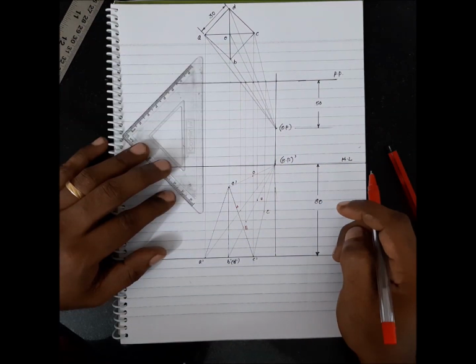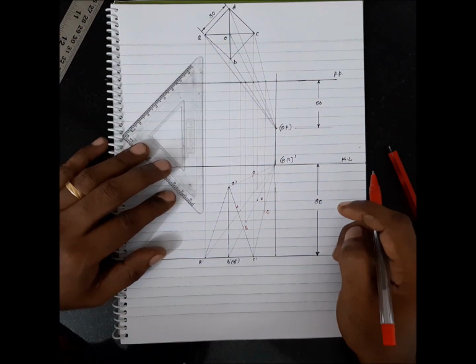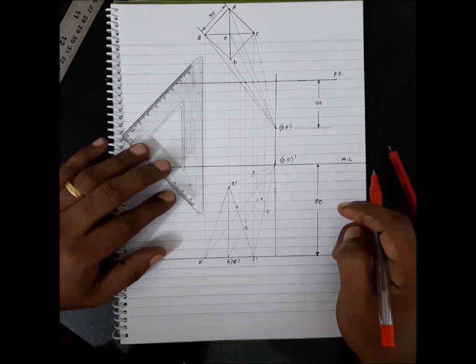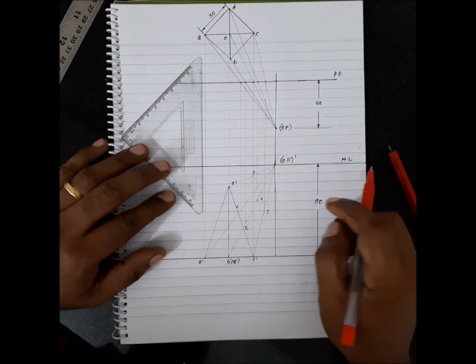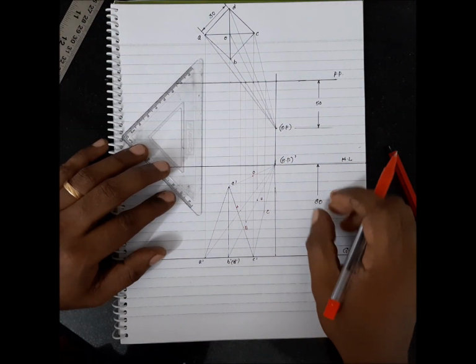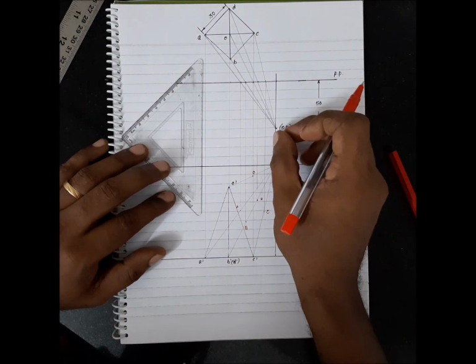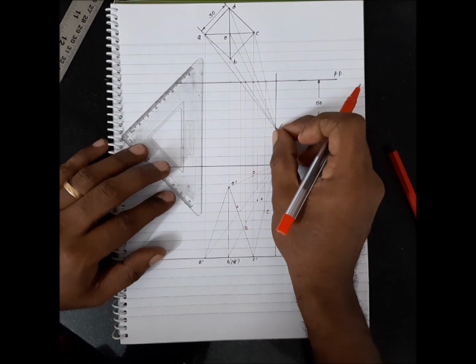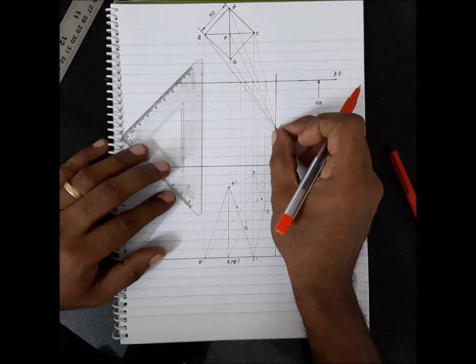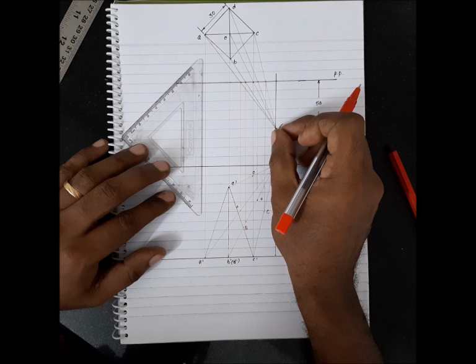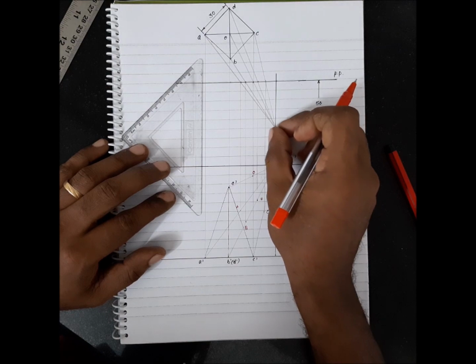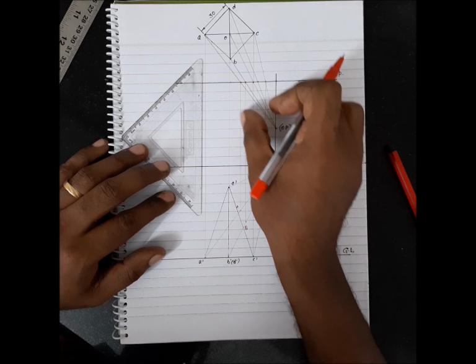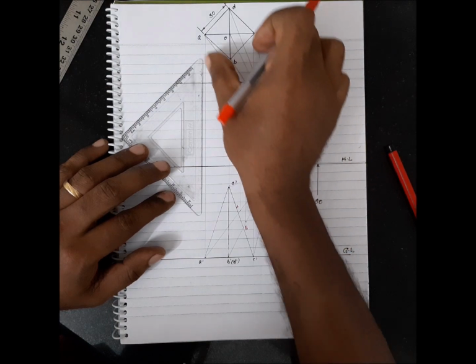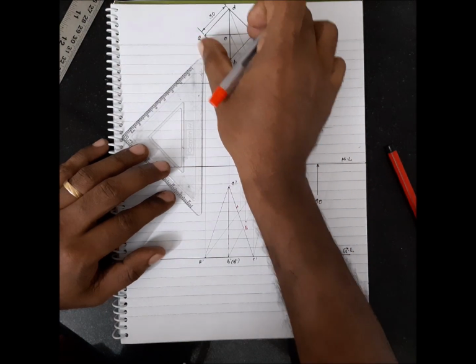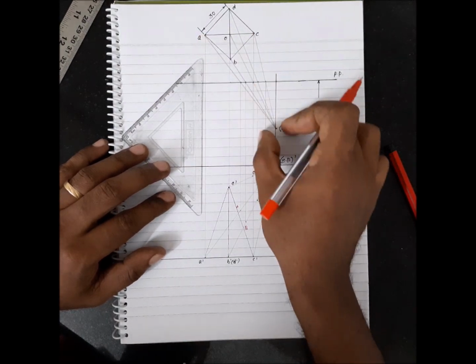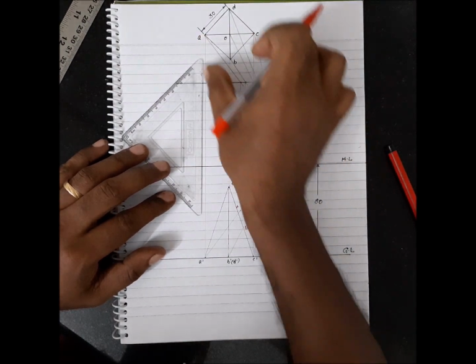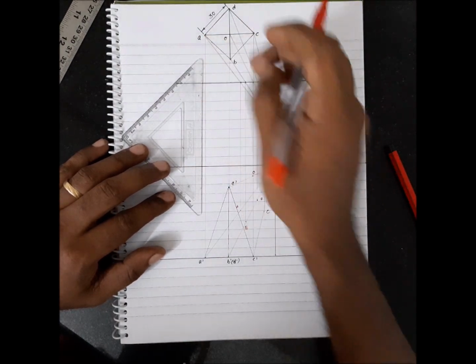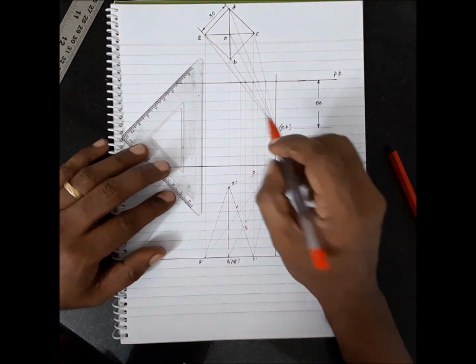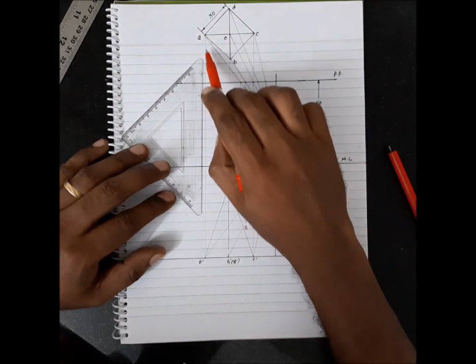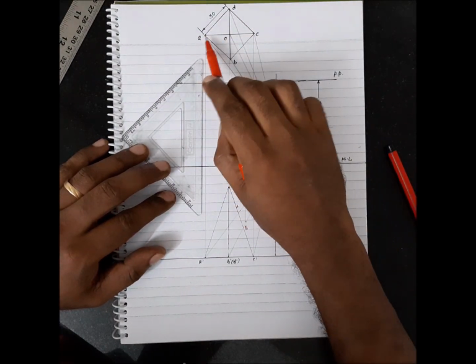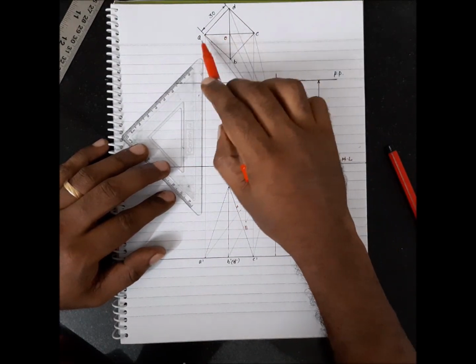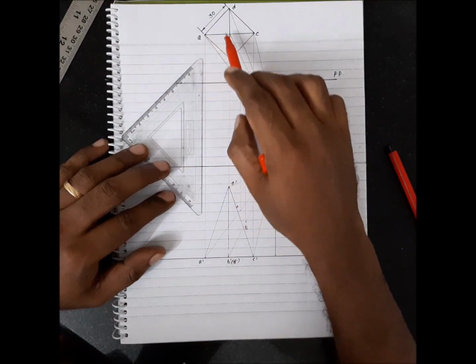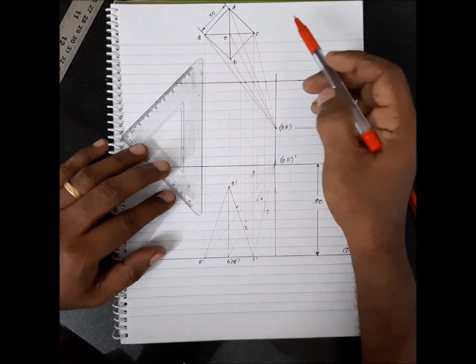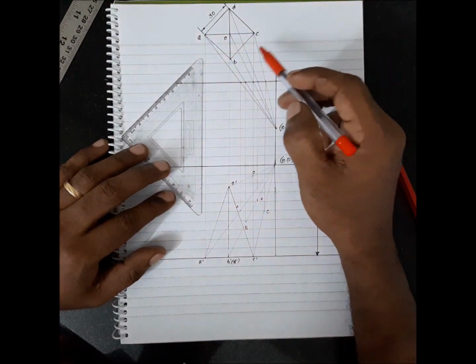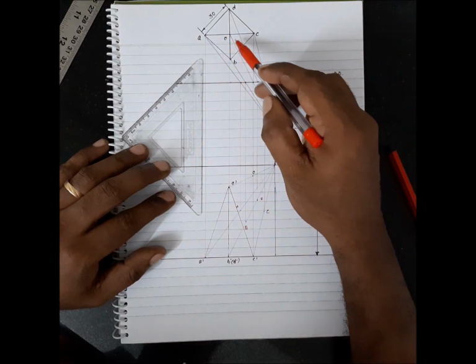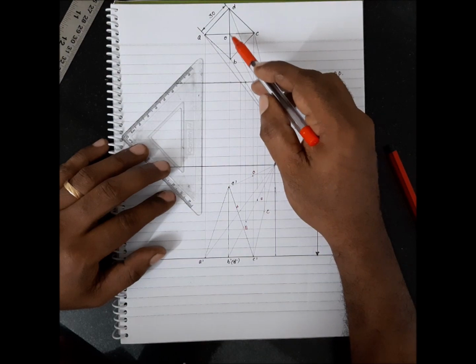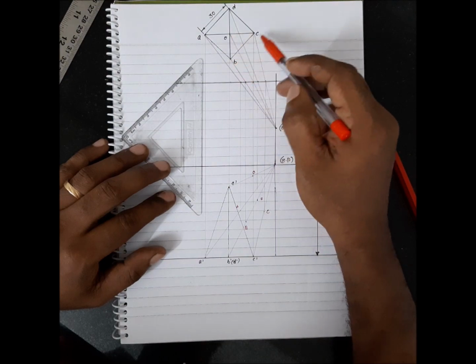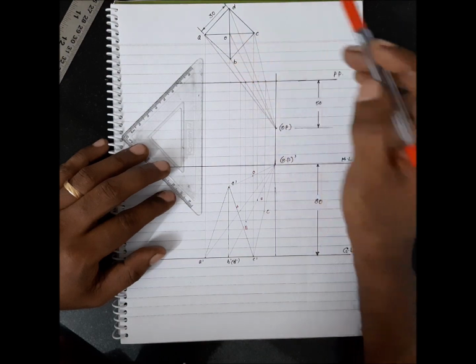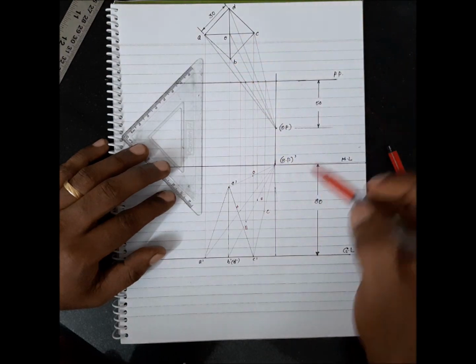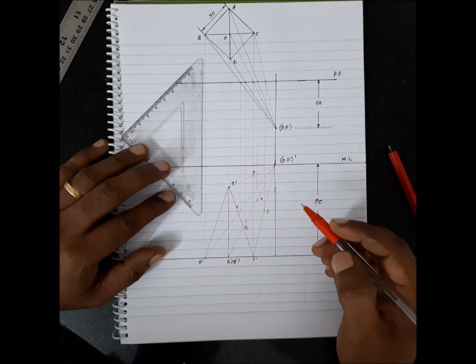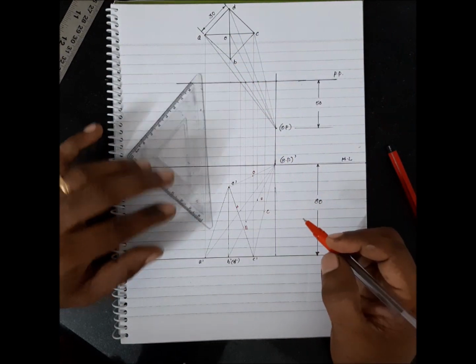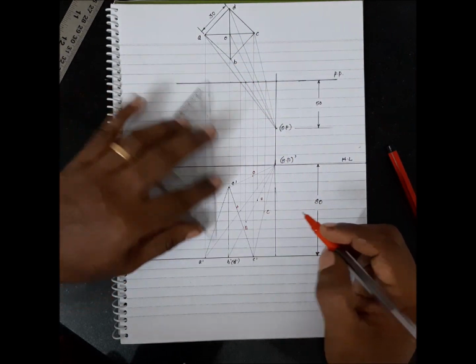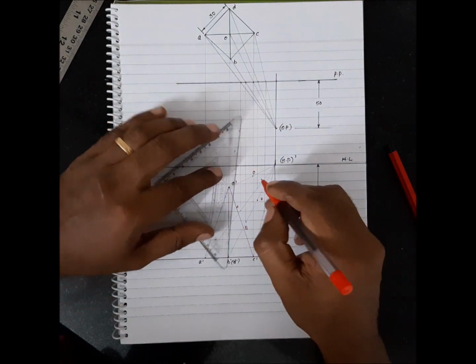Now, how do you connect? From SP, this is your view. You can see O, B completely and OPC completely. You can connect those.